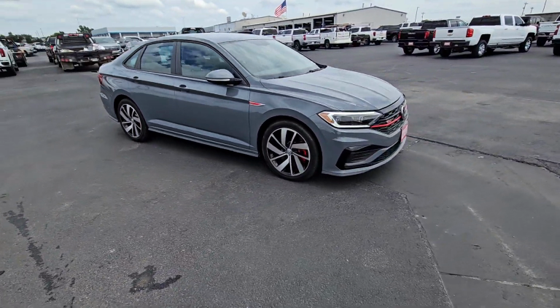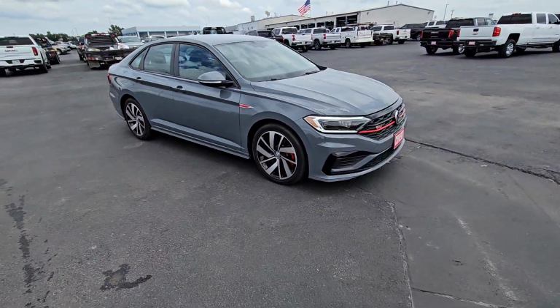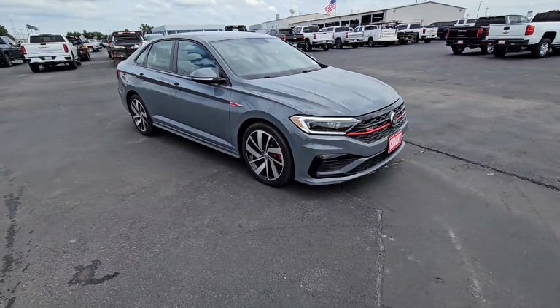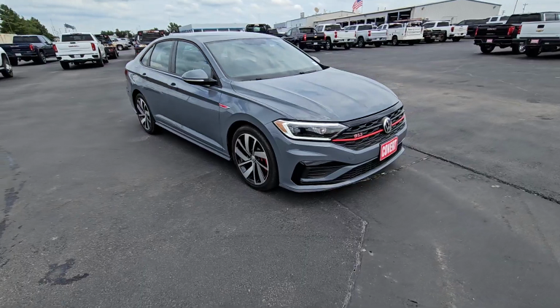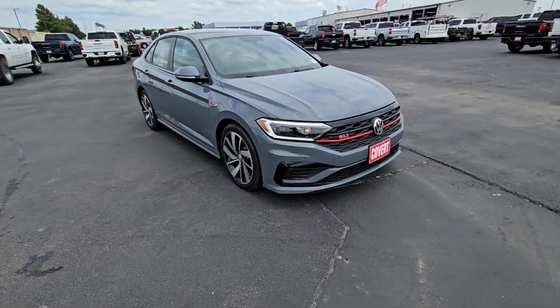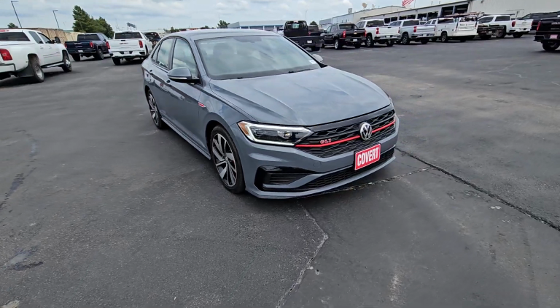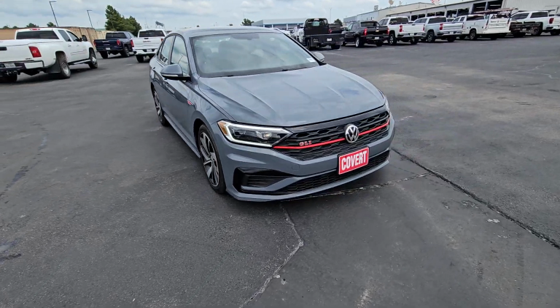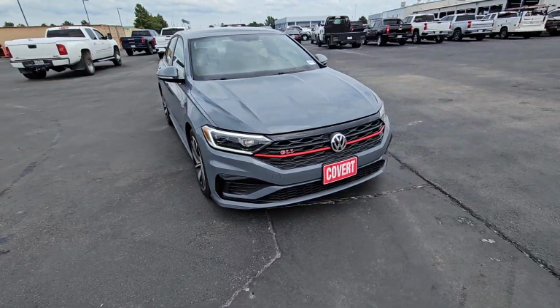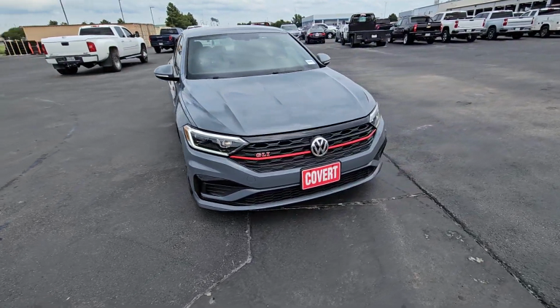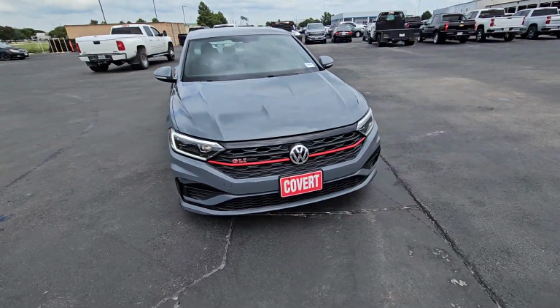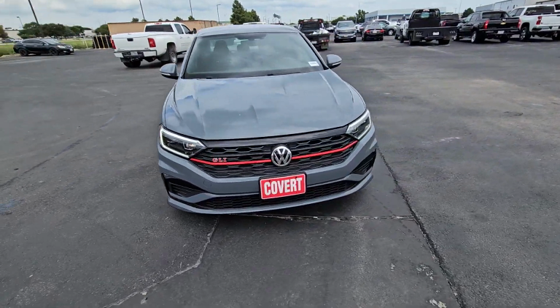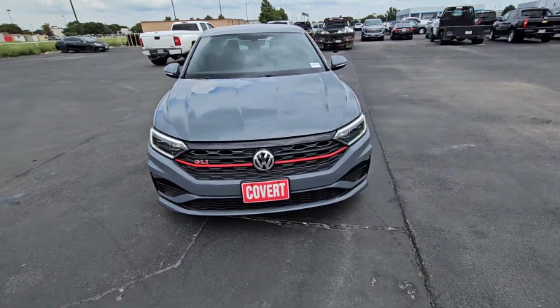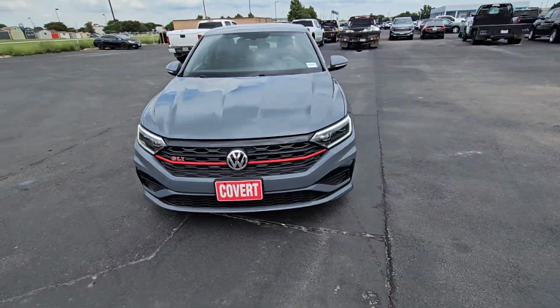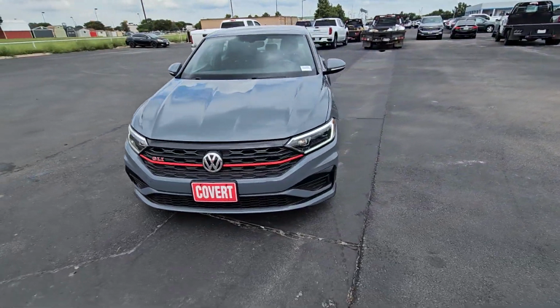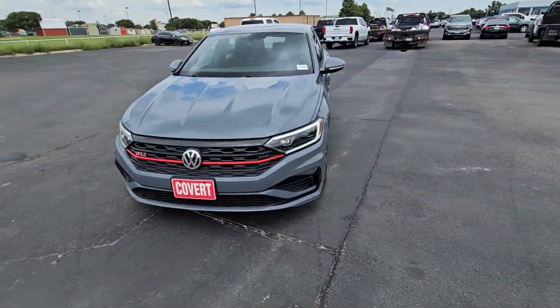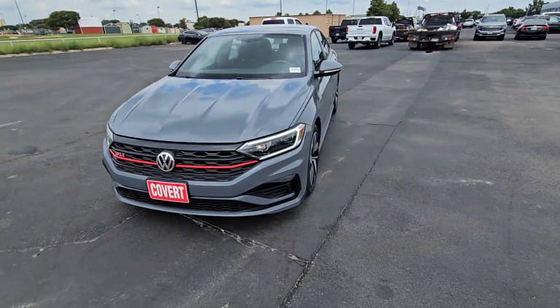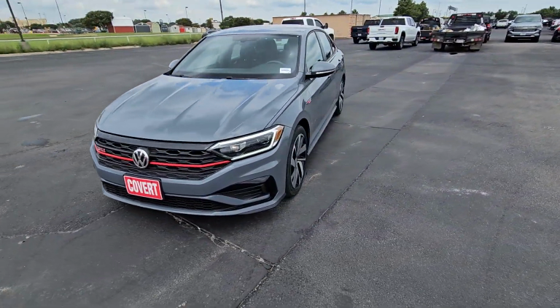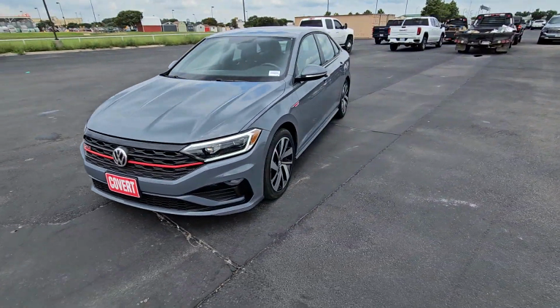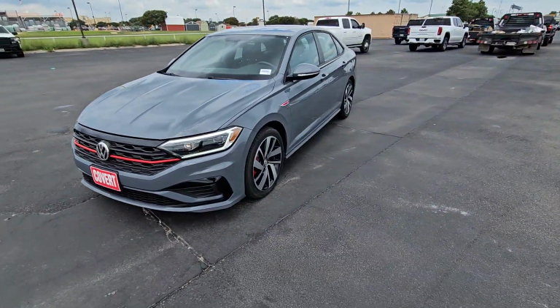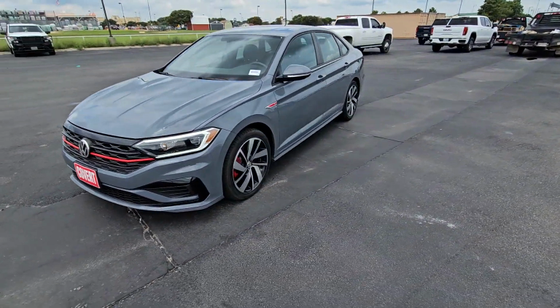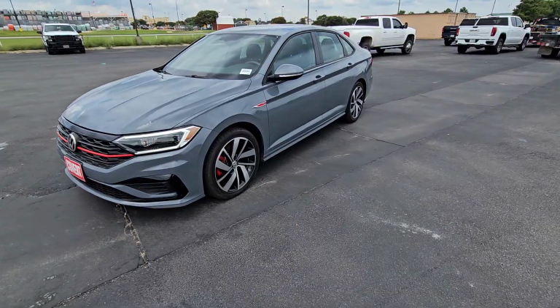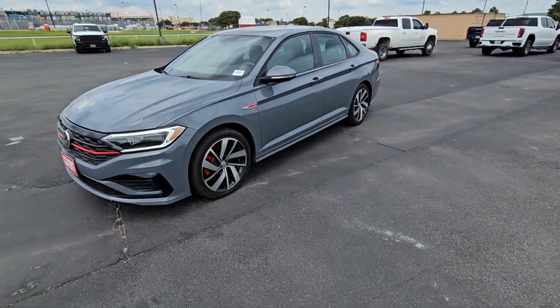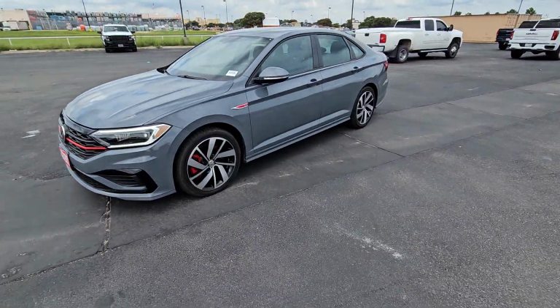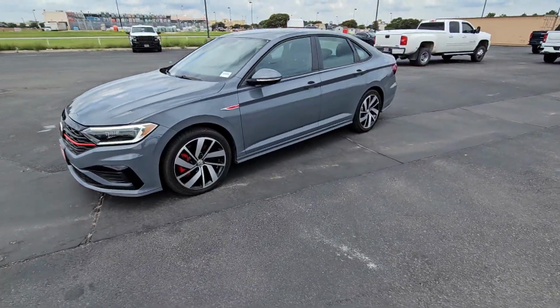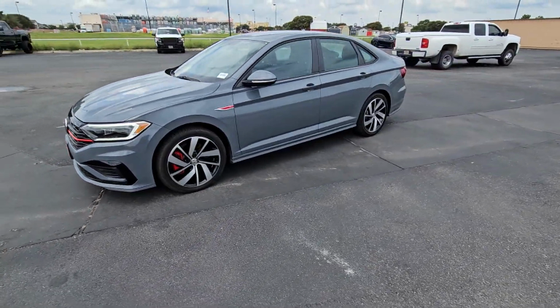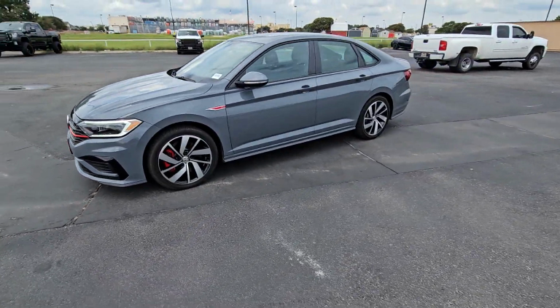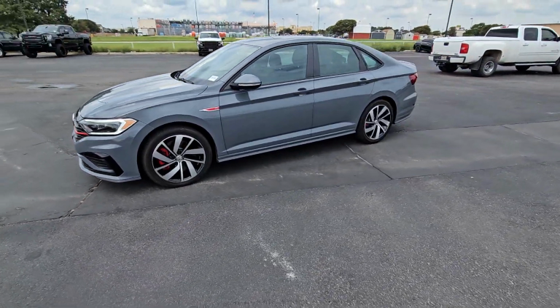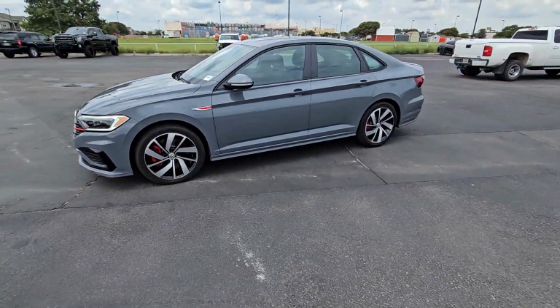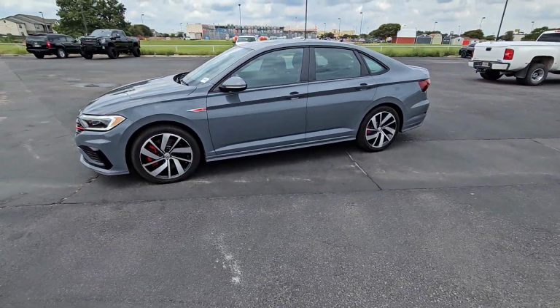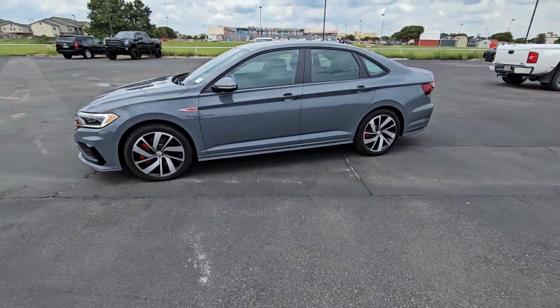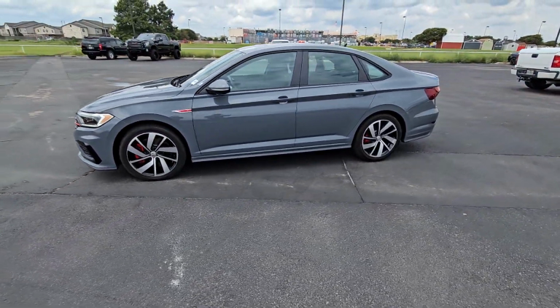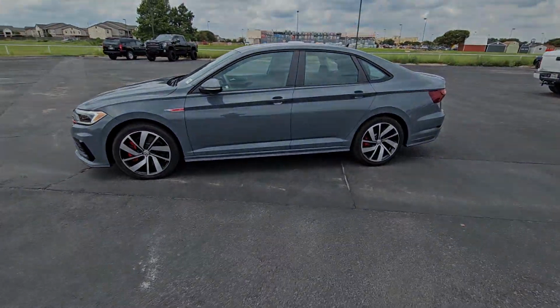This understated compact sports sedan delivers powerful performance as well as a comfortable, roomy cabin, impressive fuel efficiency, and a suite of advanced safety features.